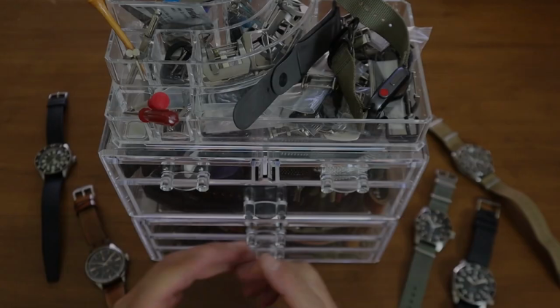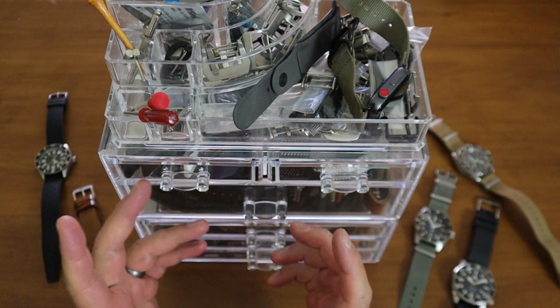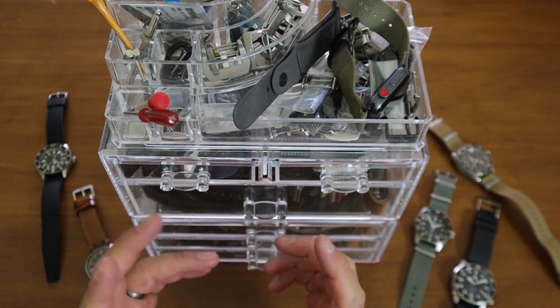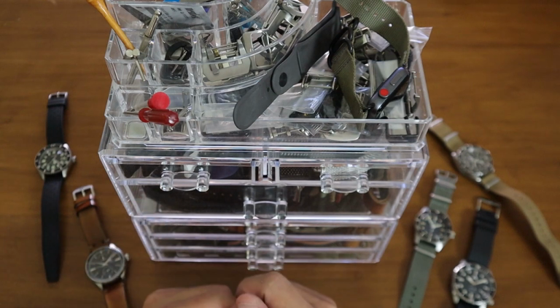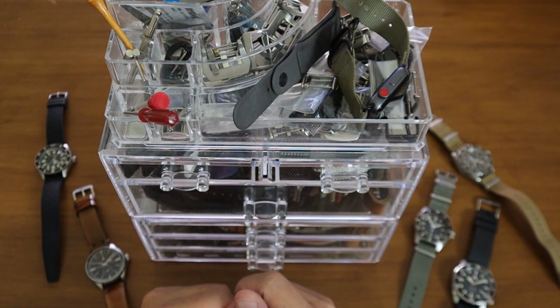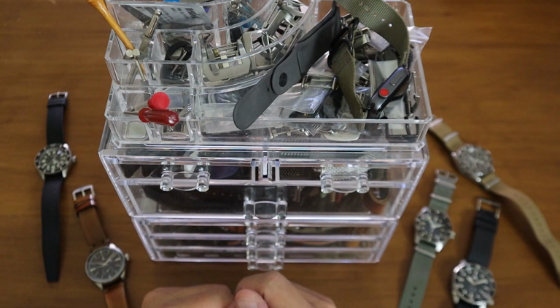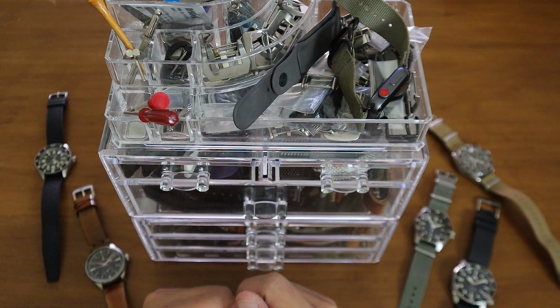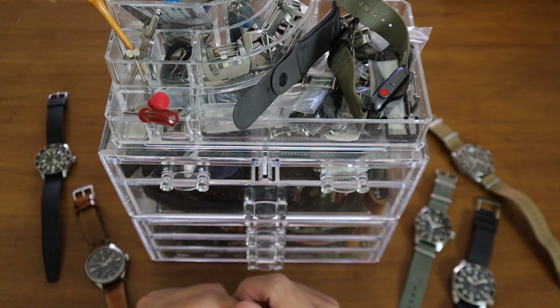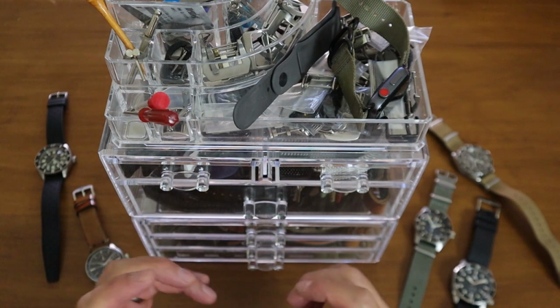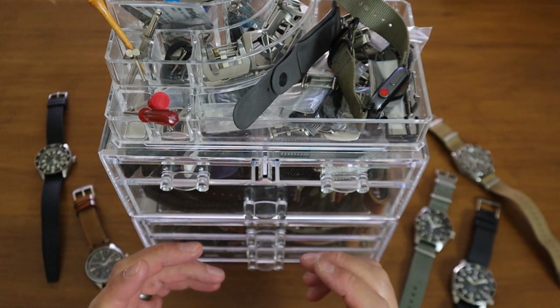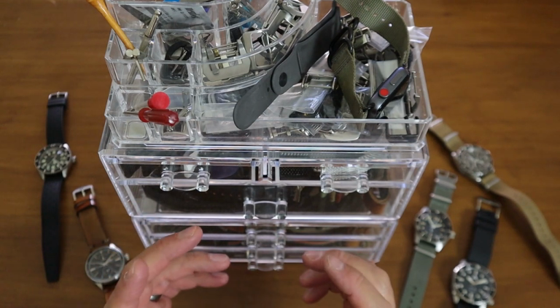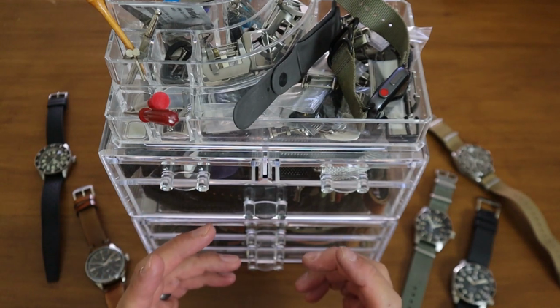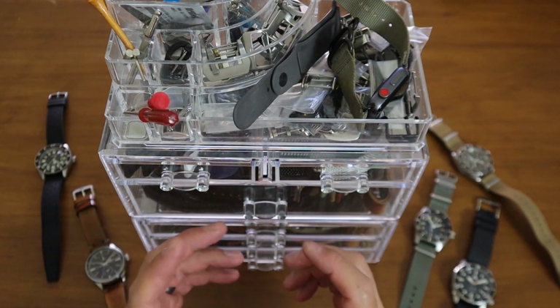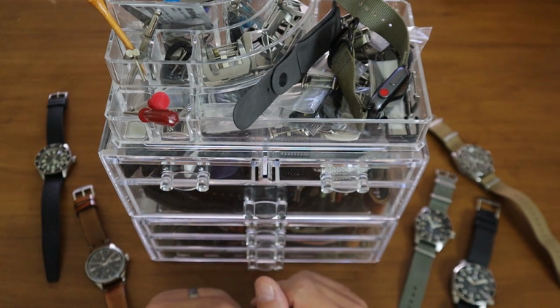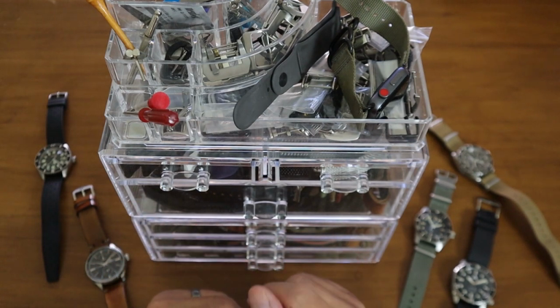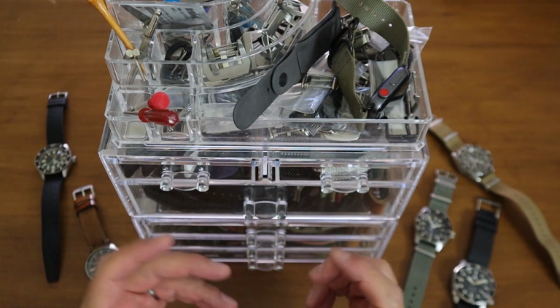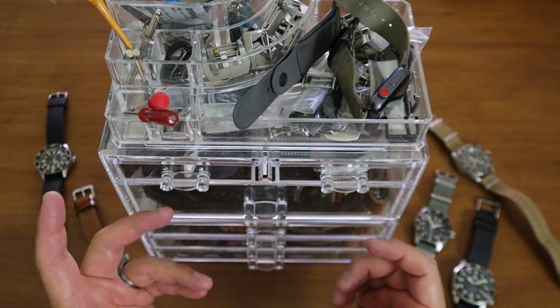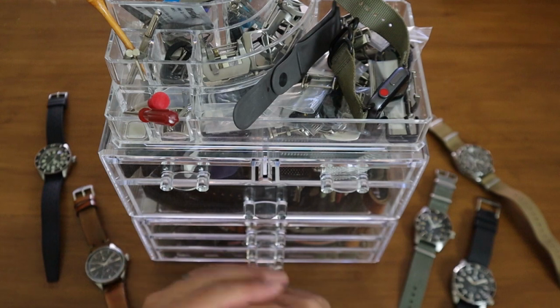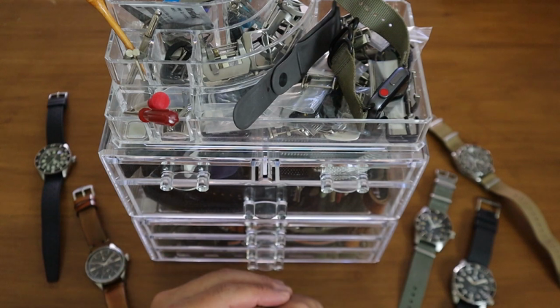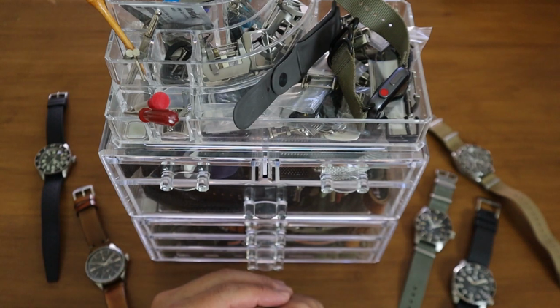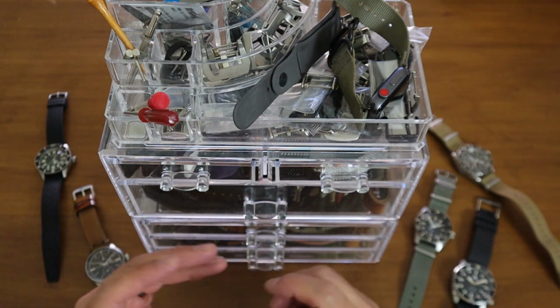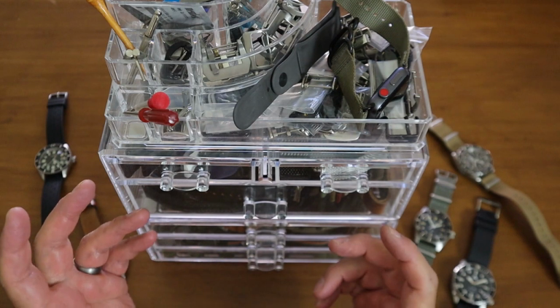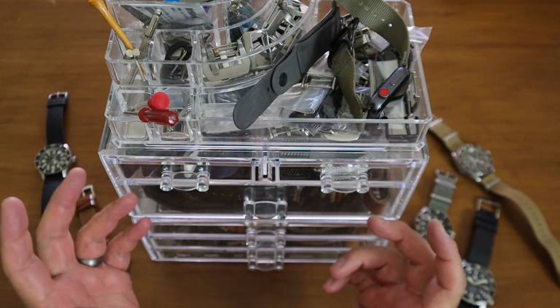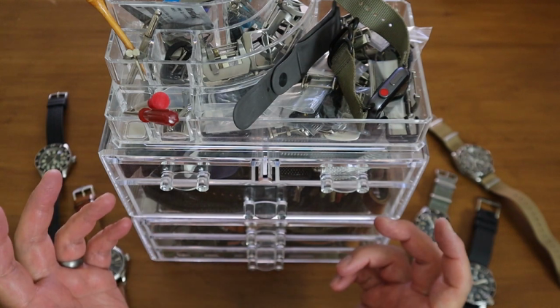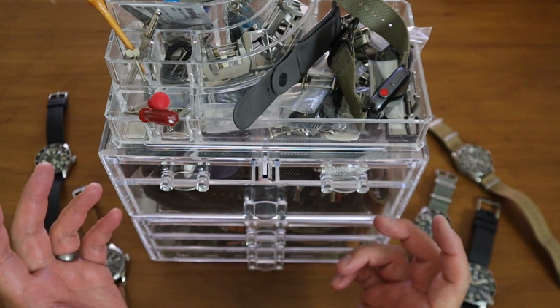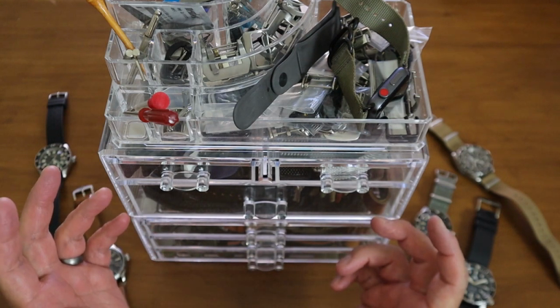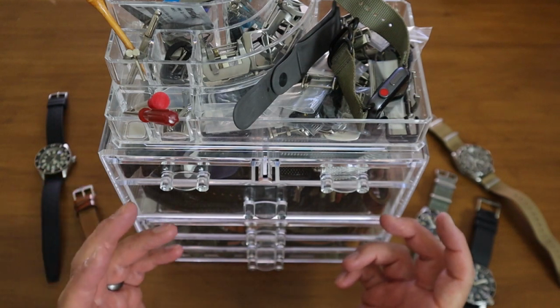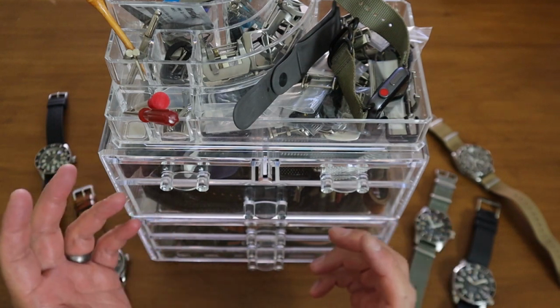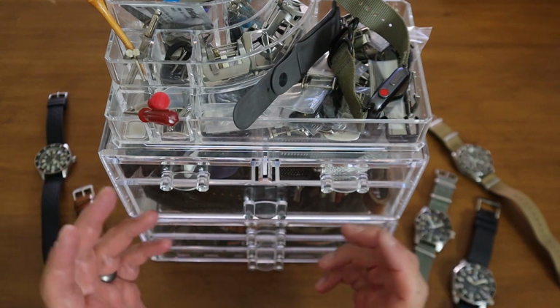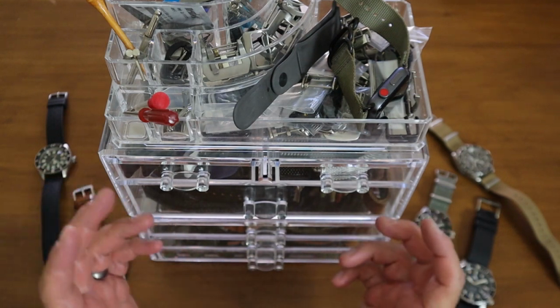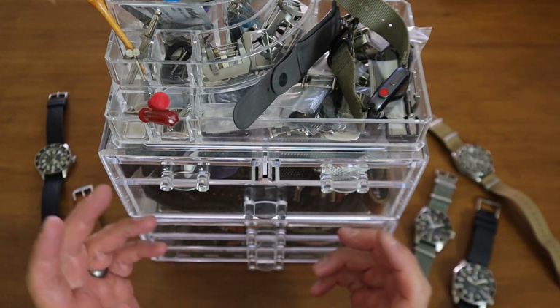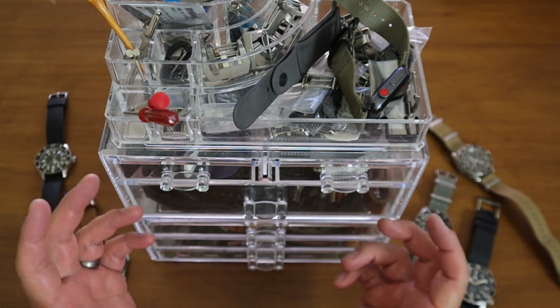Hey guys, this is Blake with the Three Hand Hunter channel and I wanted to make a really quick watch hack video for you guys. This is one of the things that was a game changer for me as a watch enthusiast.